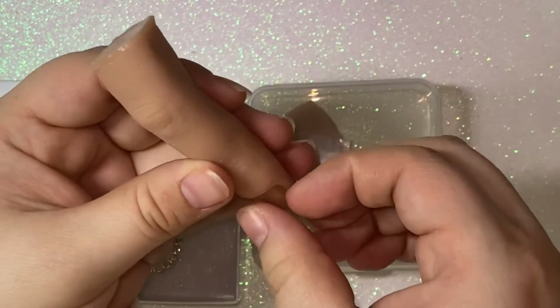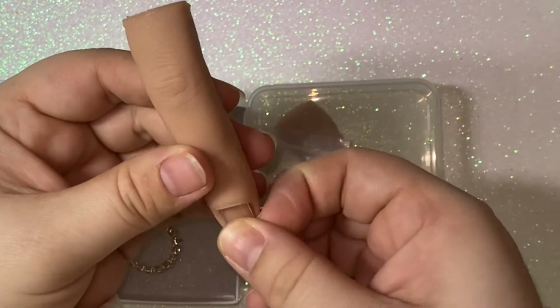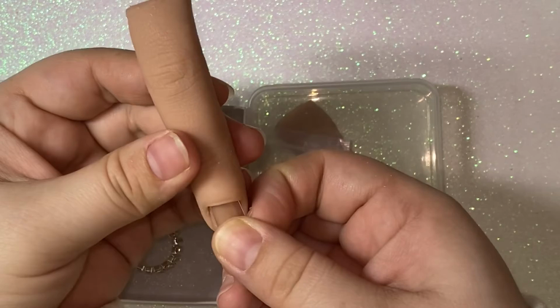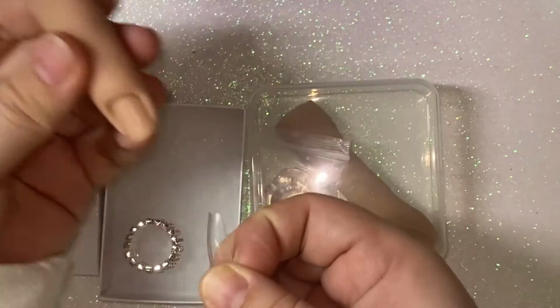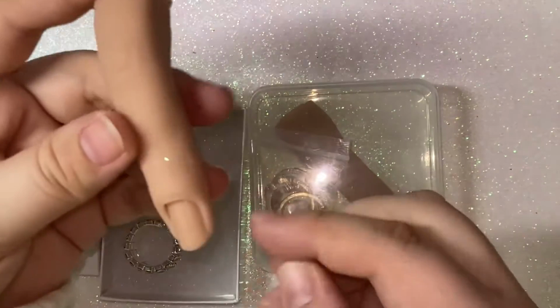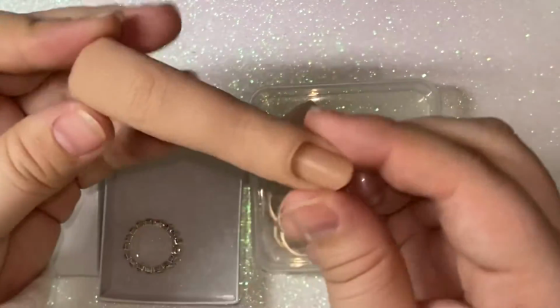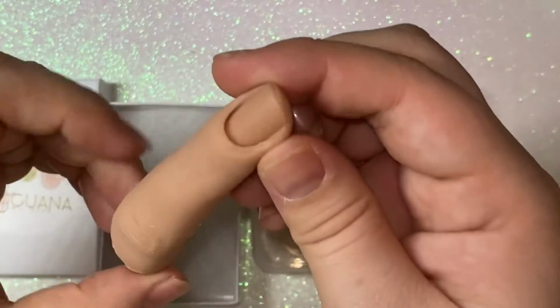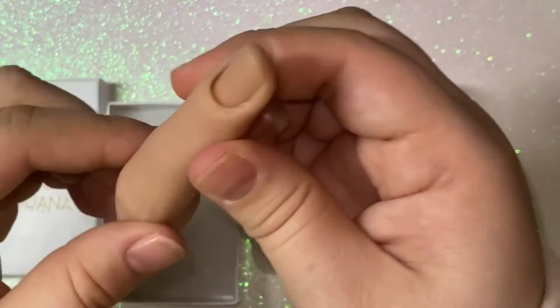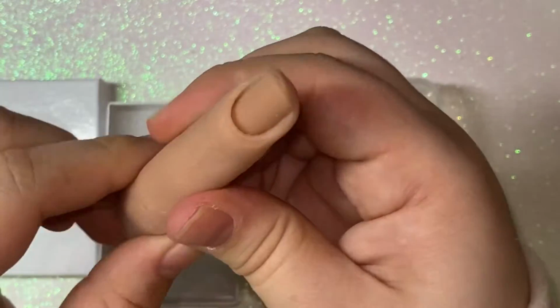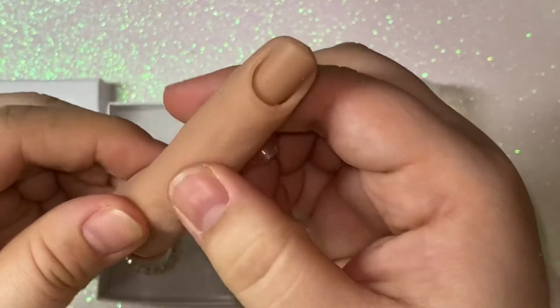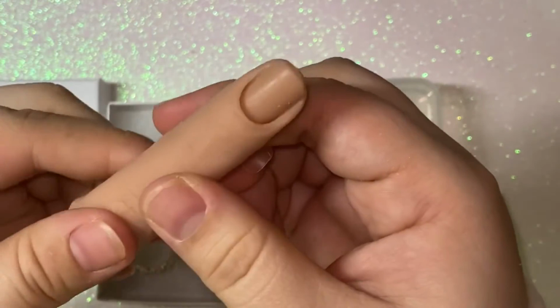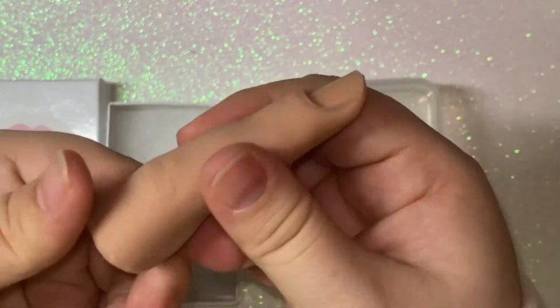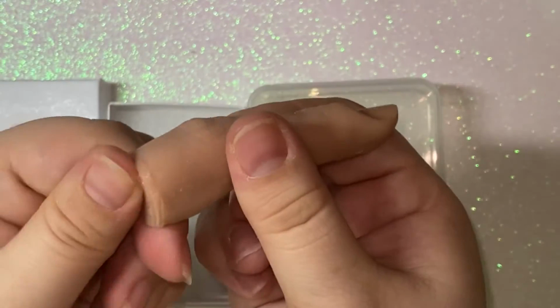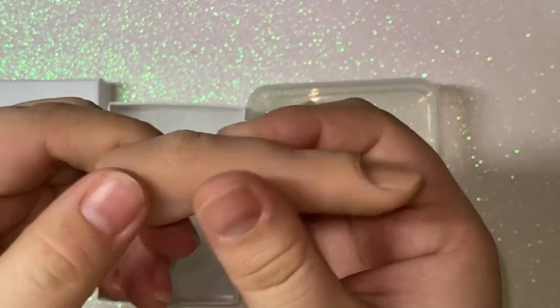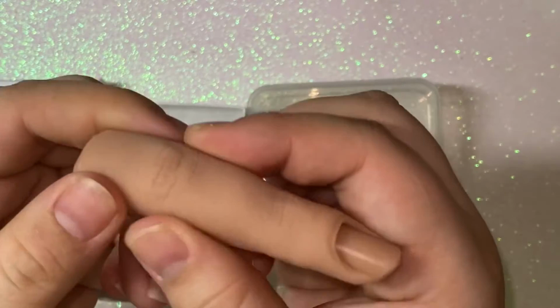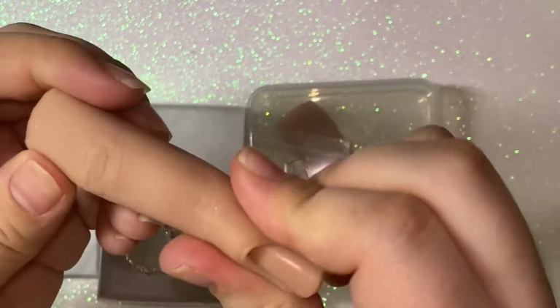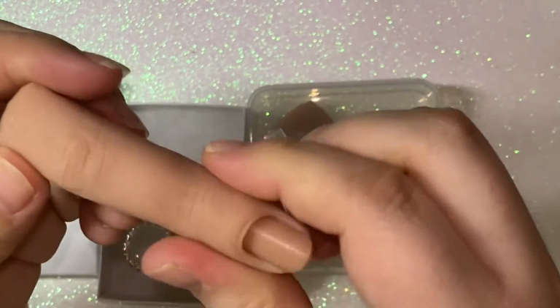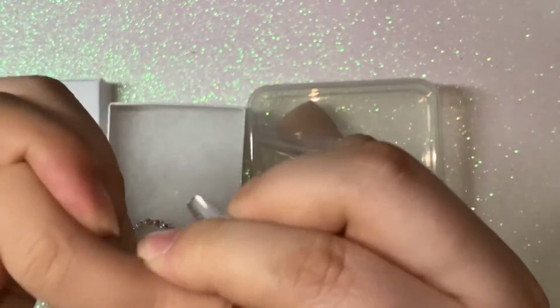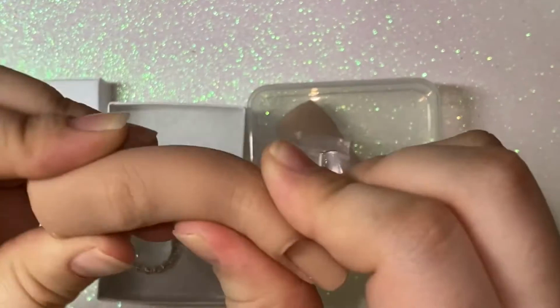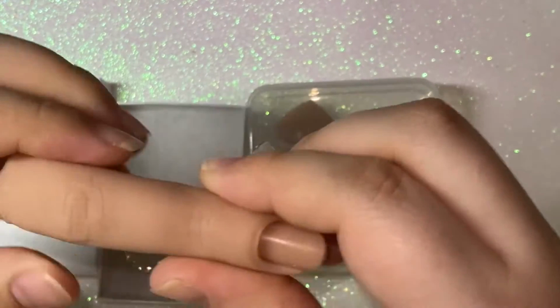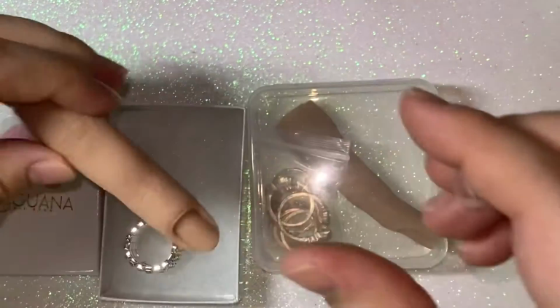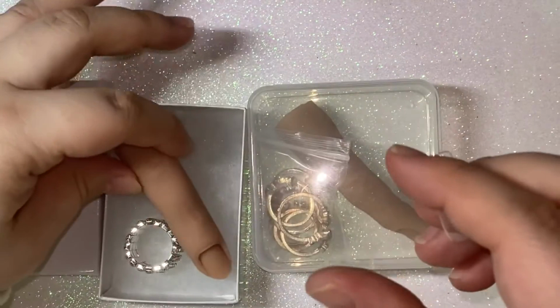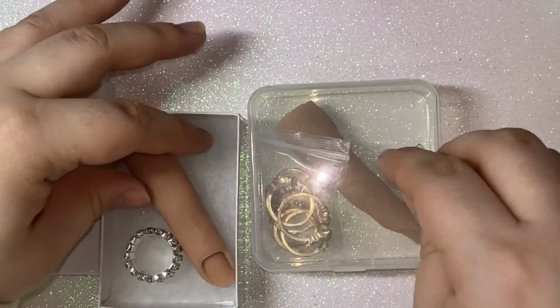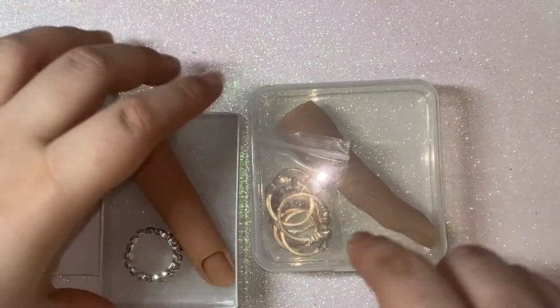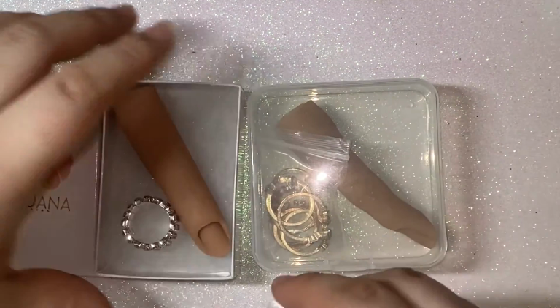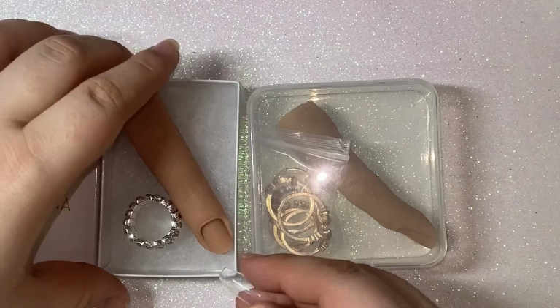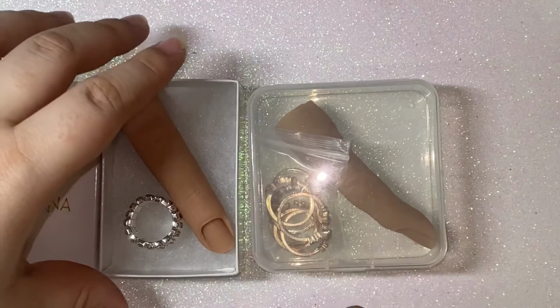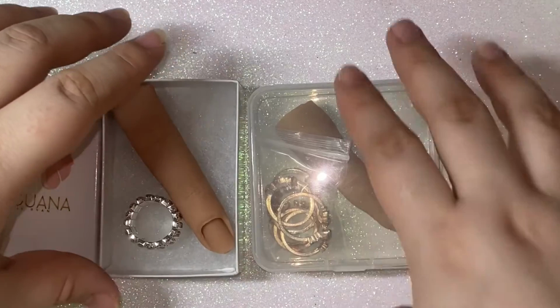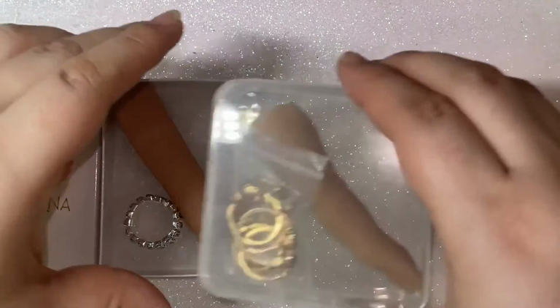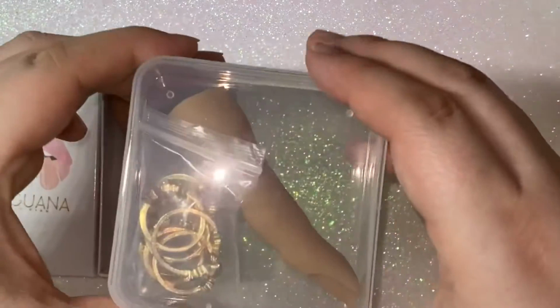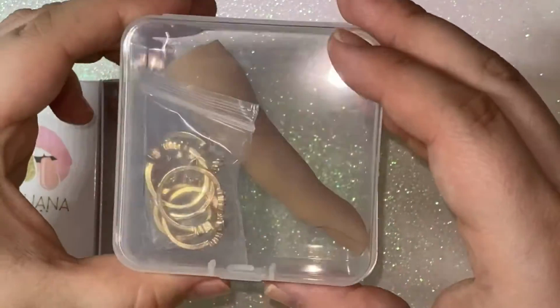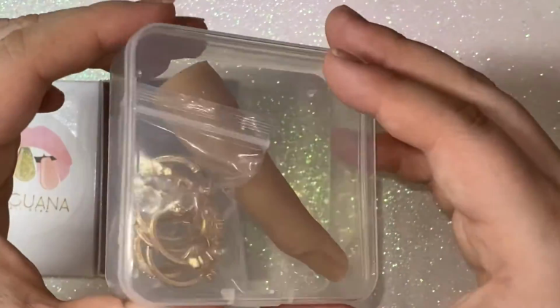It's a very sturdy material and I feel like it's going to be a little more durable.